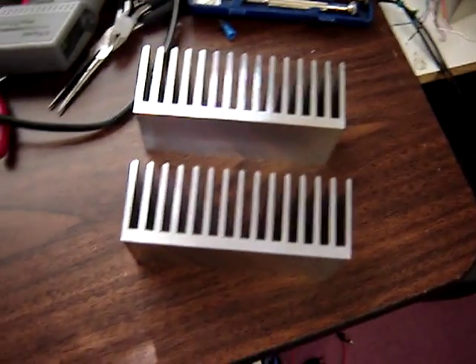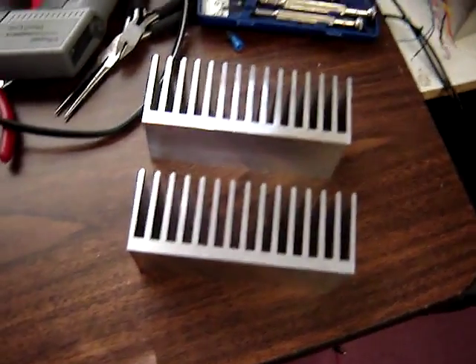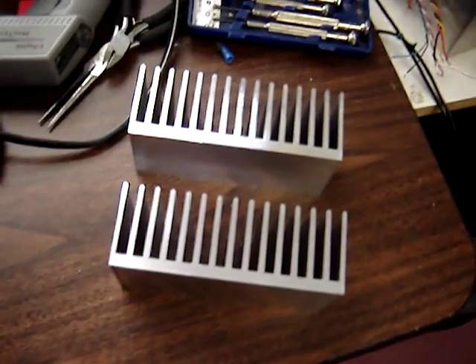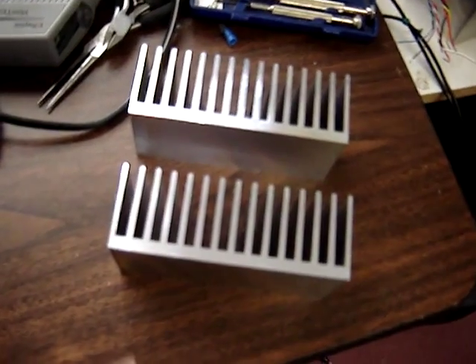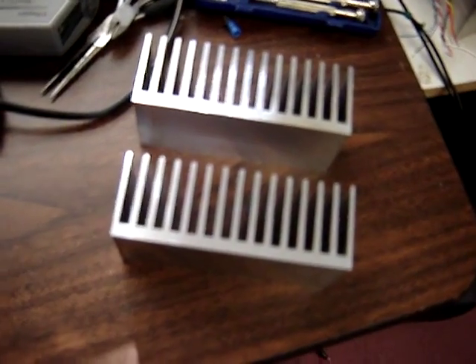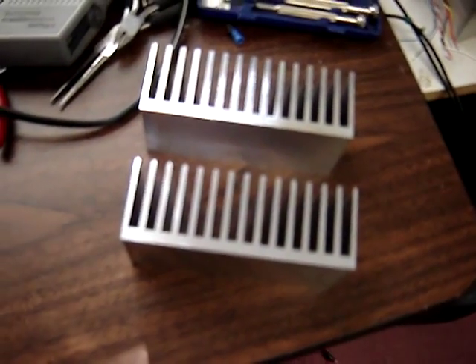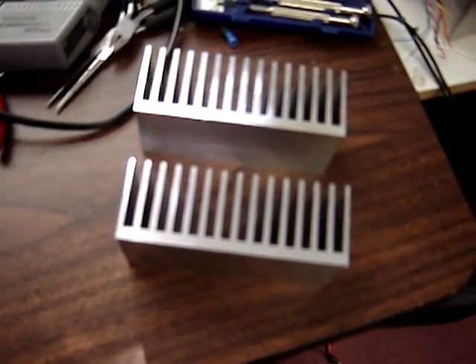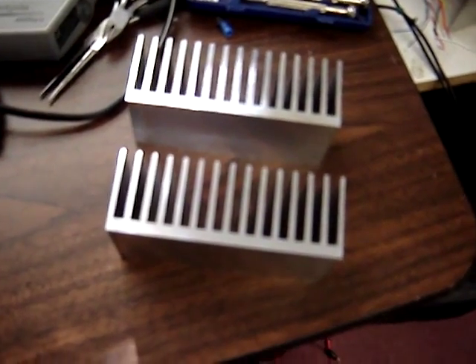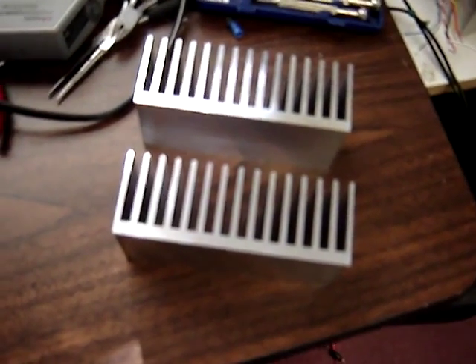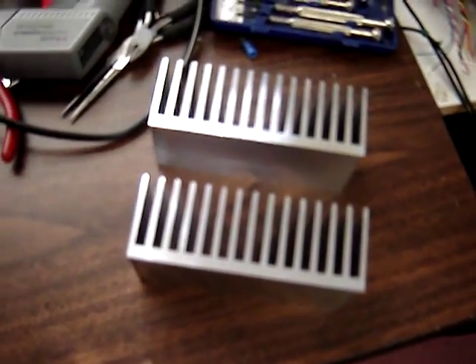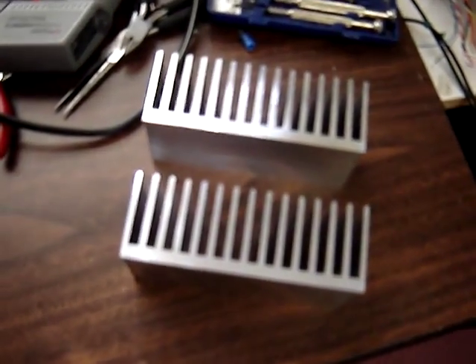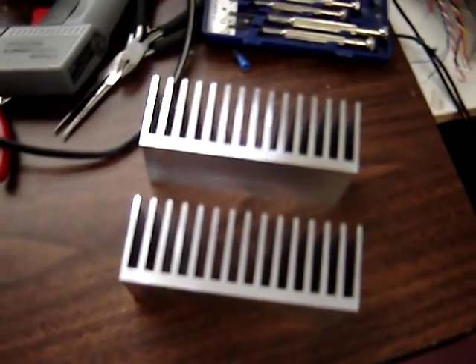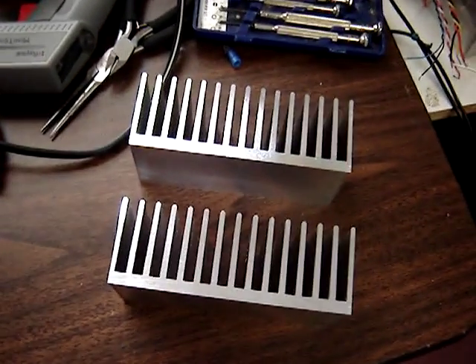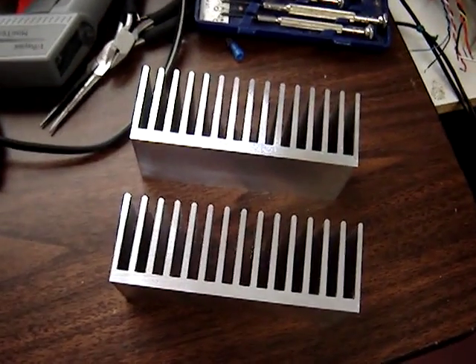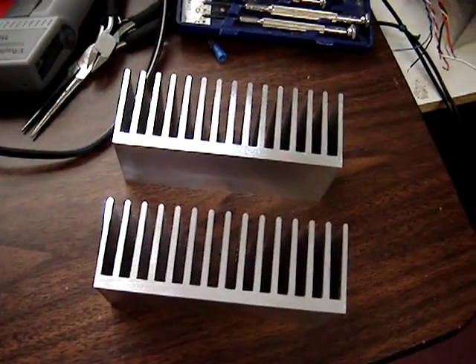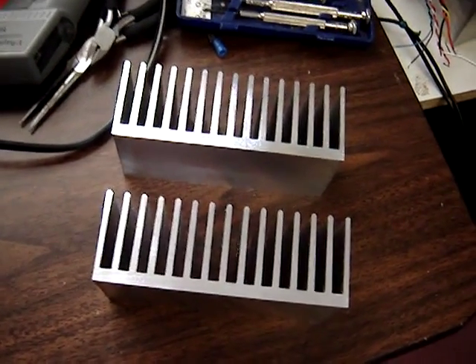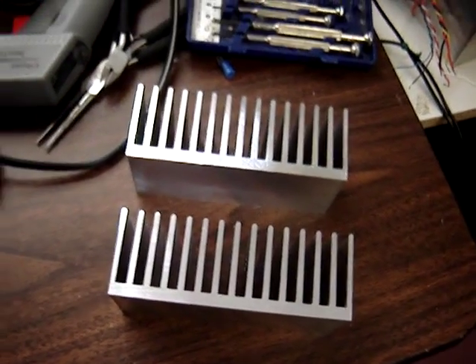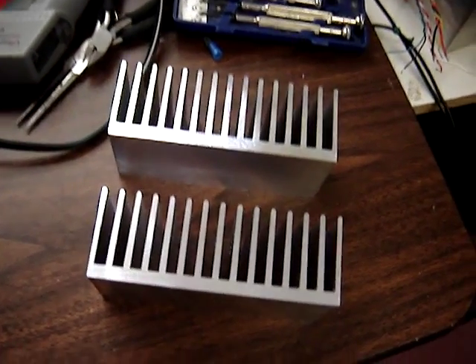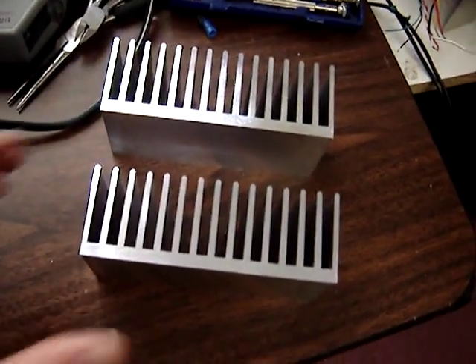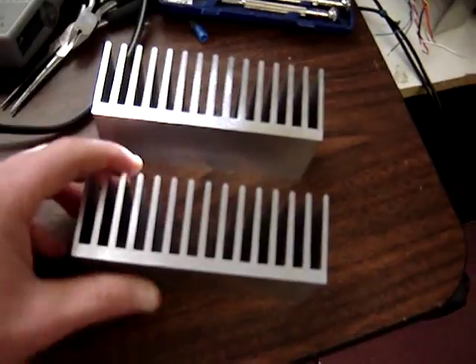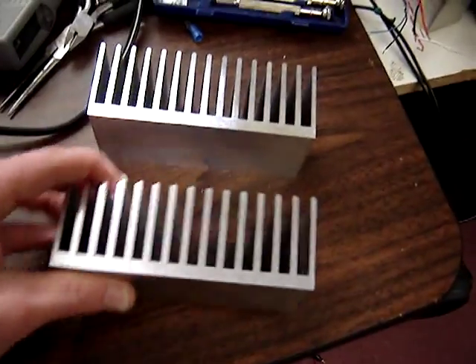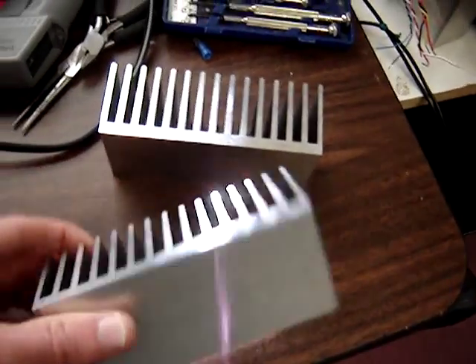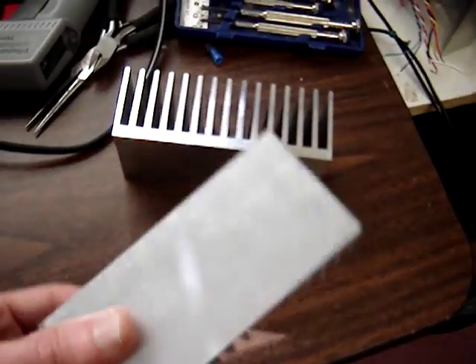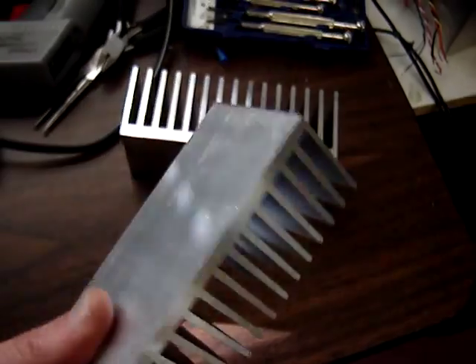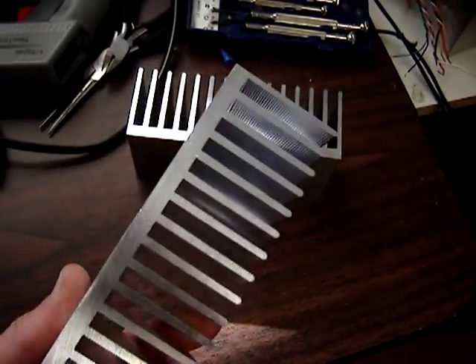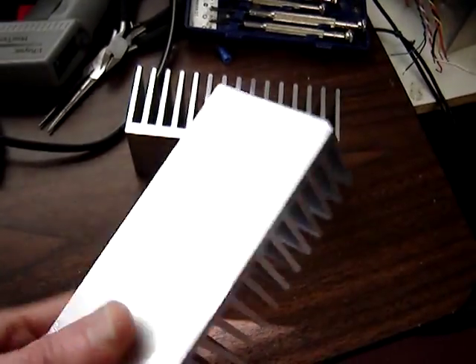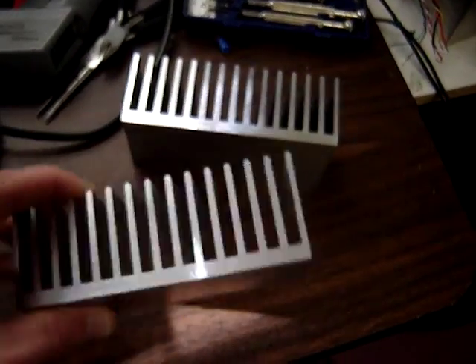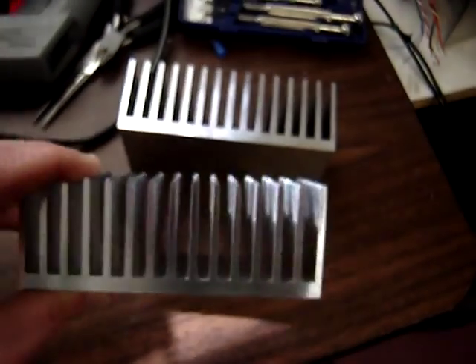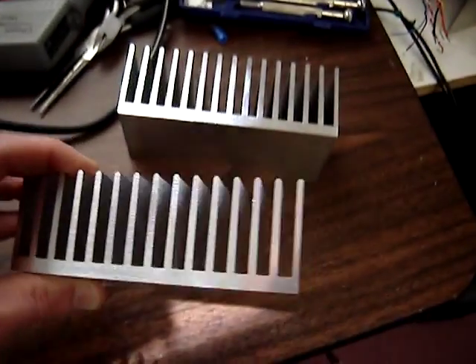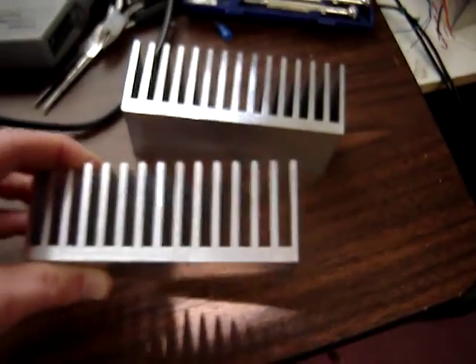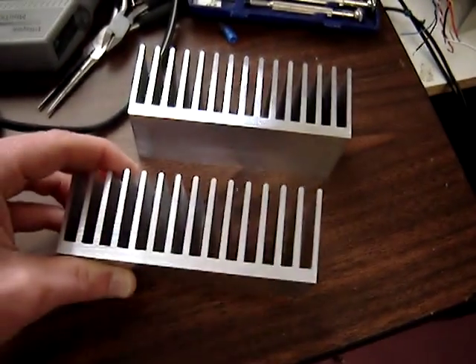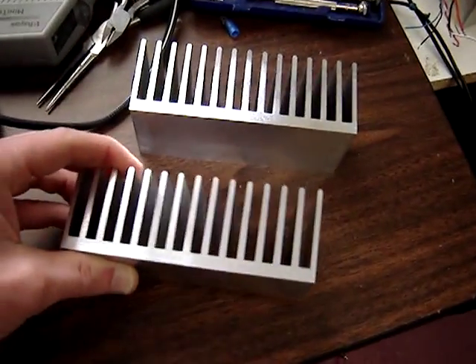If you're into electronics like I am, and you have transistors, chips, LEDs, or whatever to cool off, these are great heatsinks for that purpose.